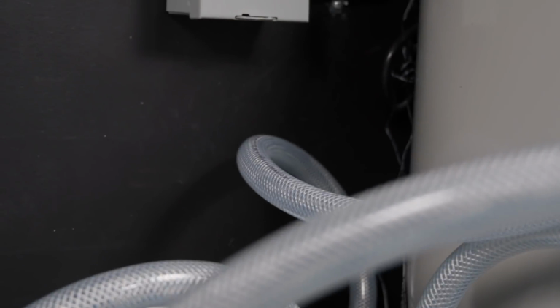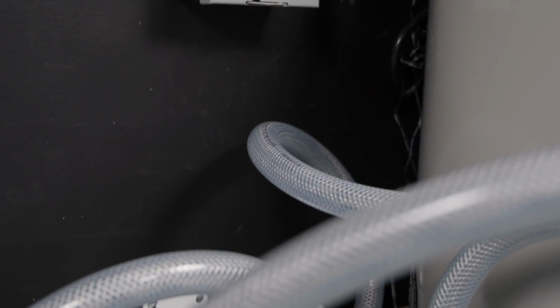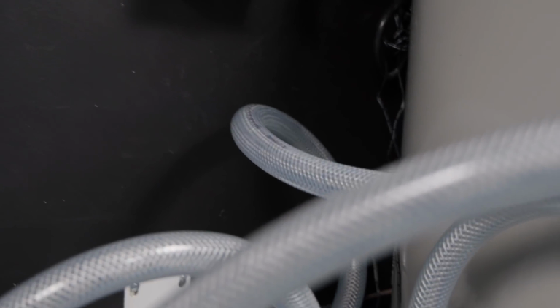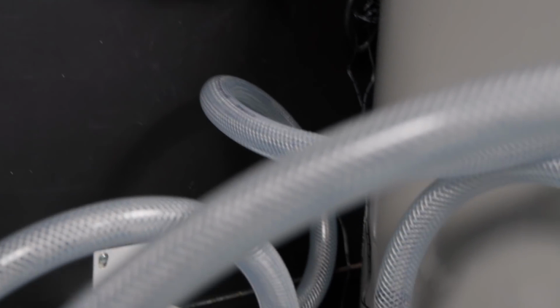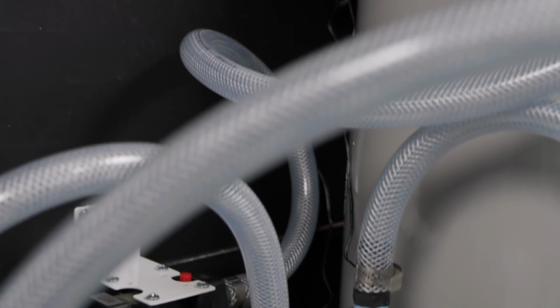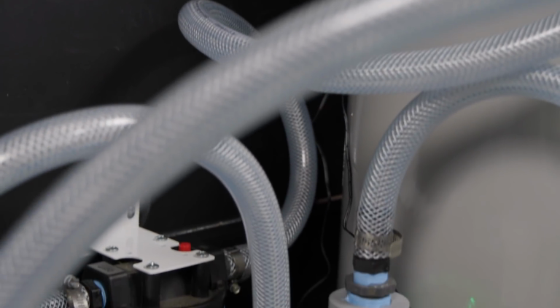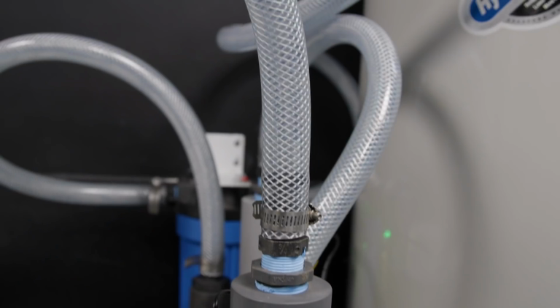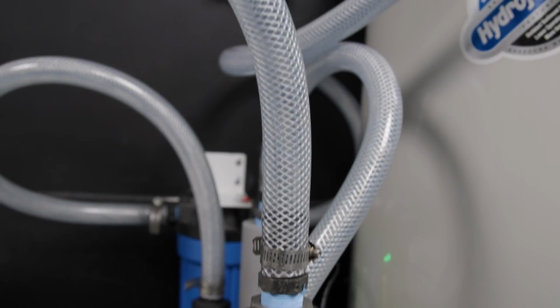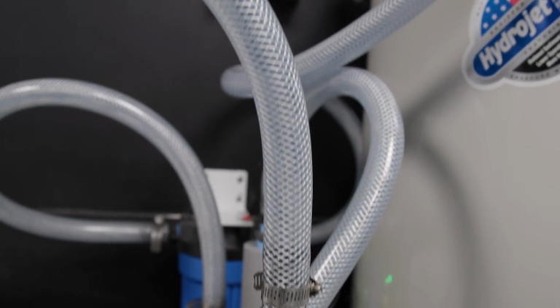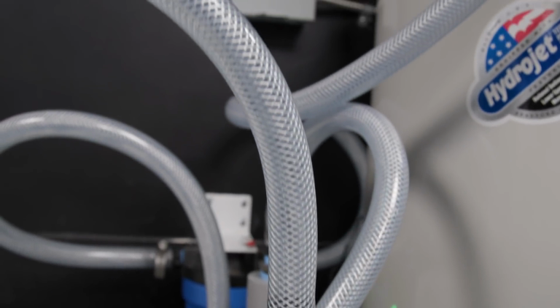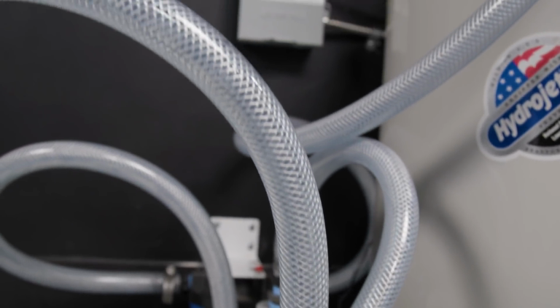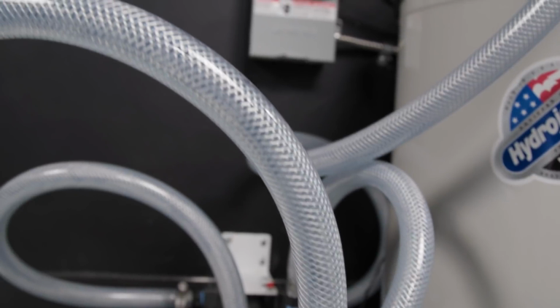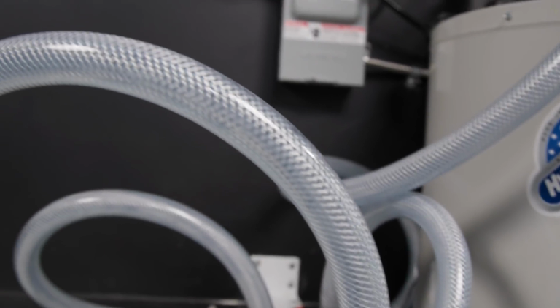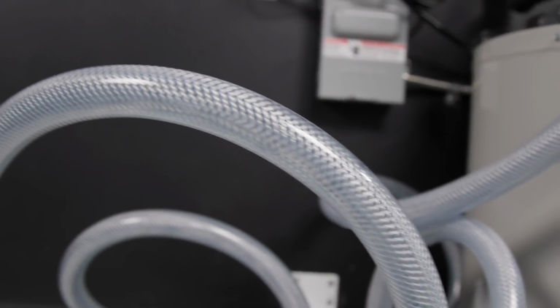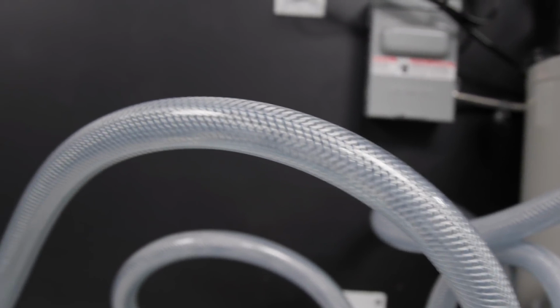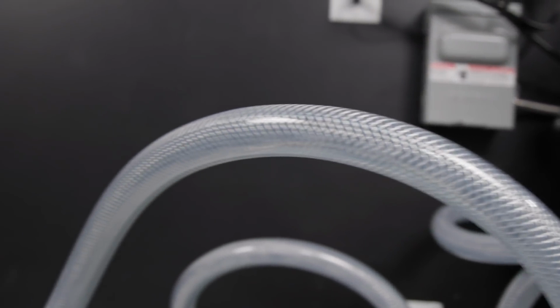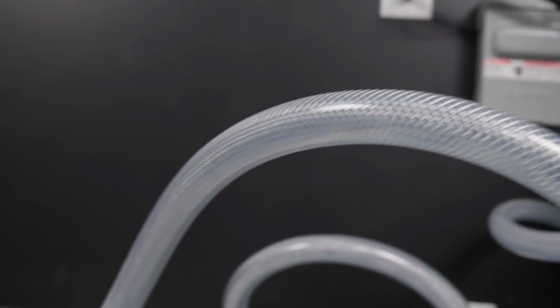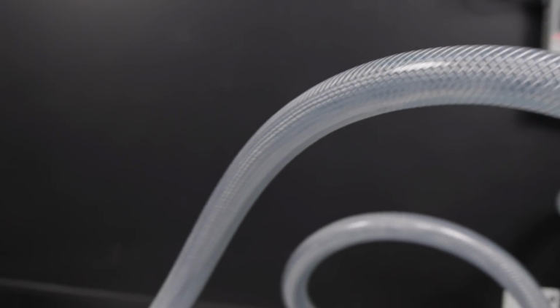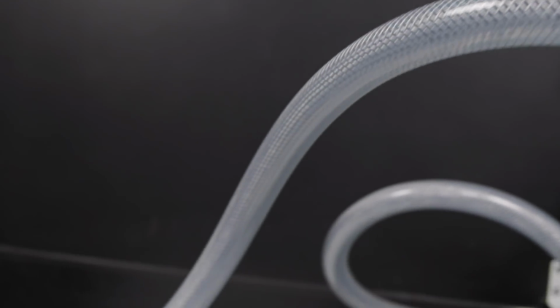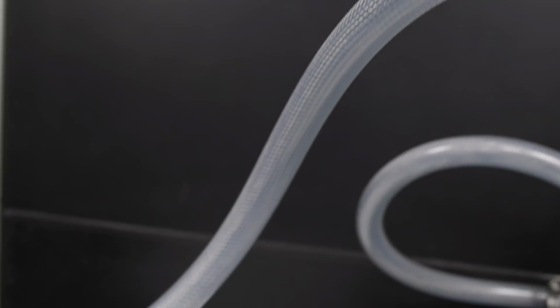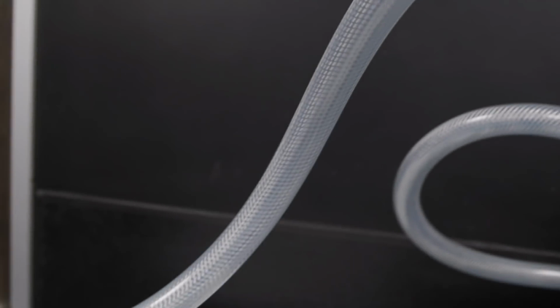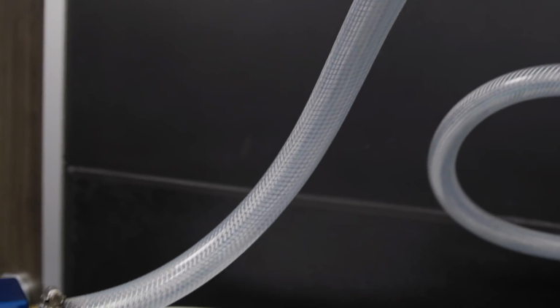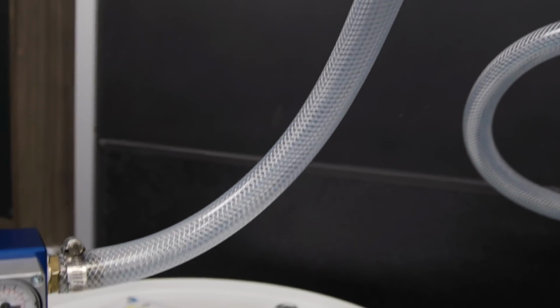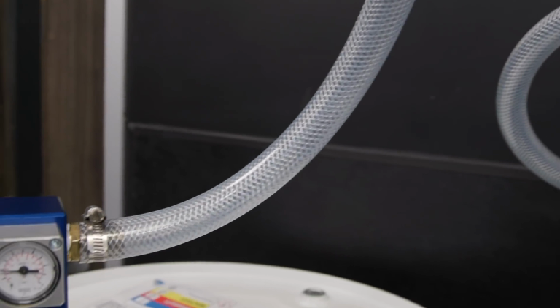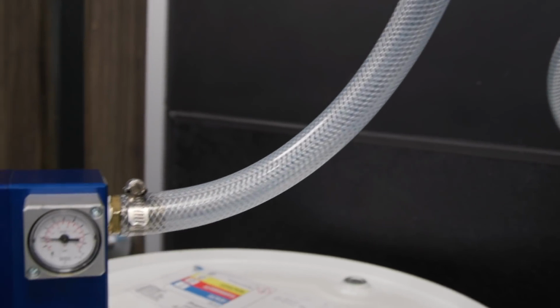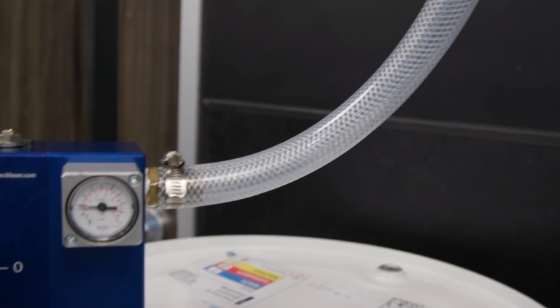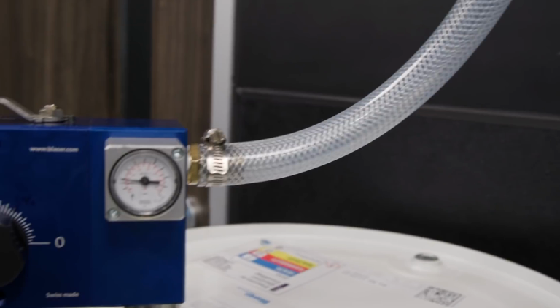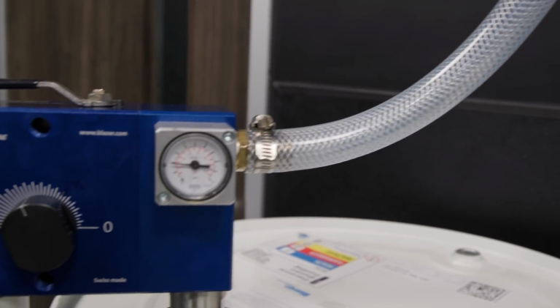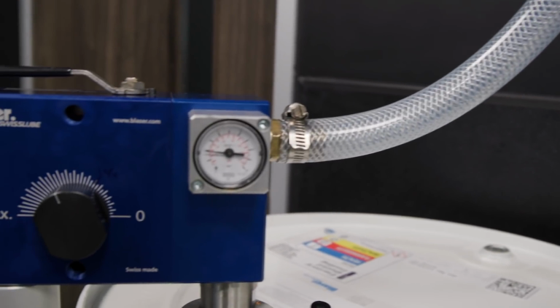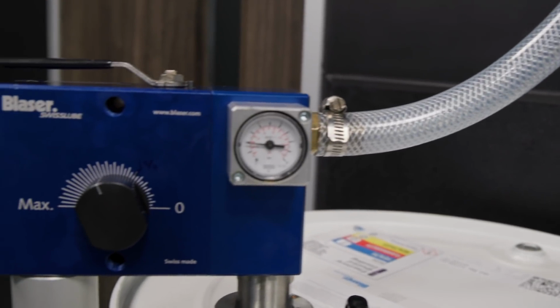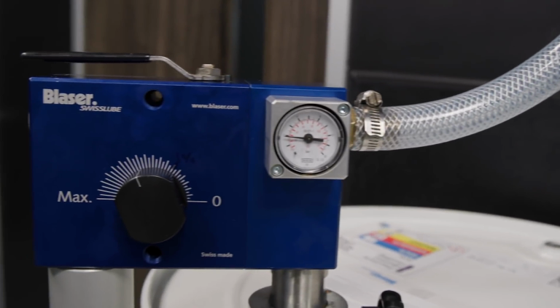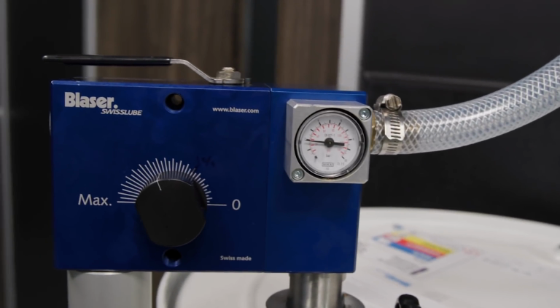Many of these industries, as they continue to advance, are increasing their requirements. So if you're a shop running at a high level, chances are you're going to have a DI water system in place already.